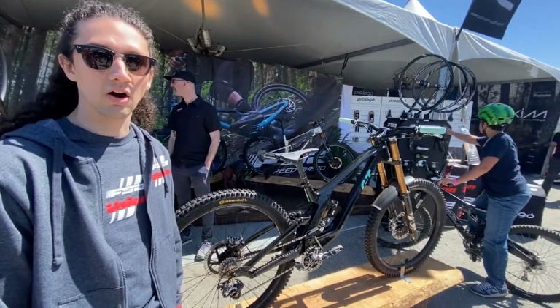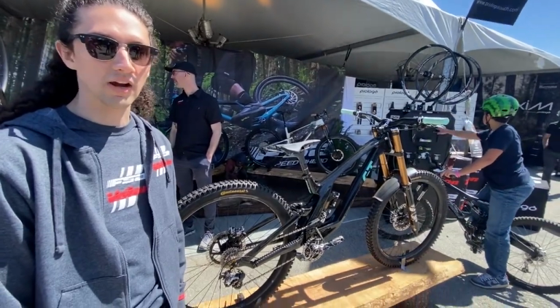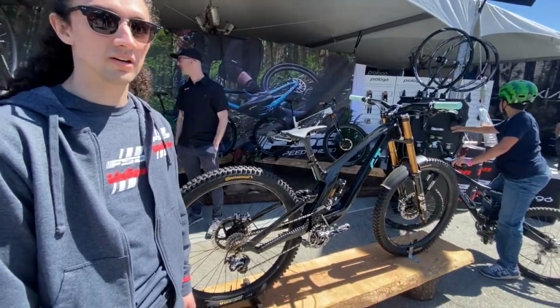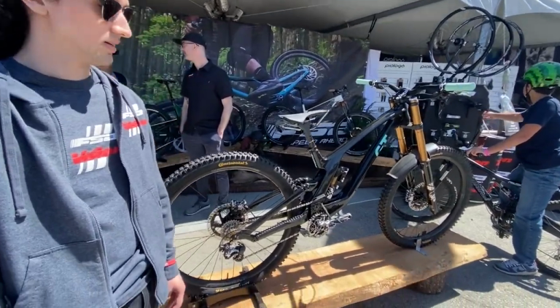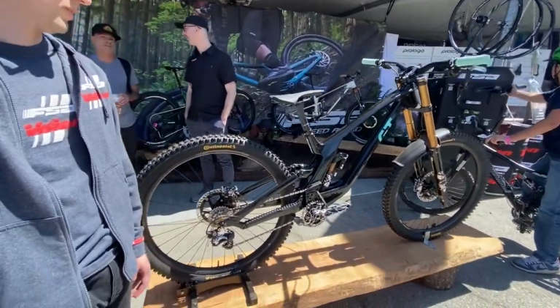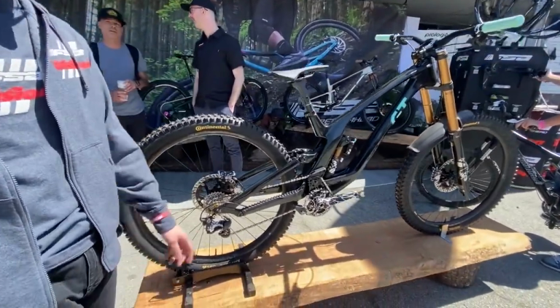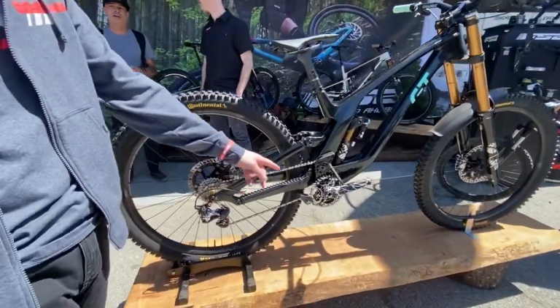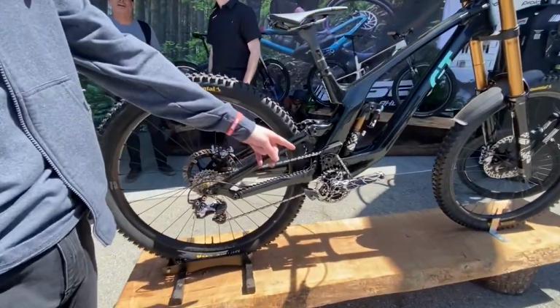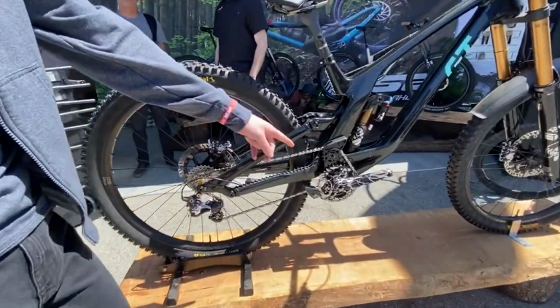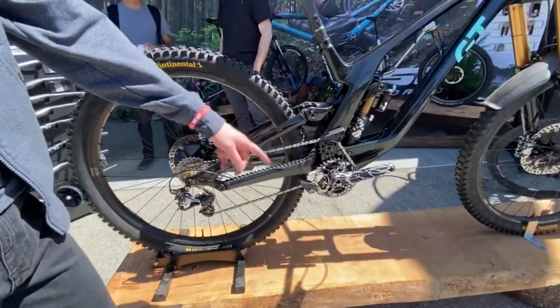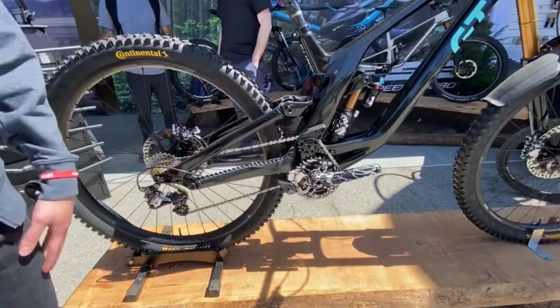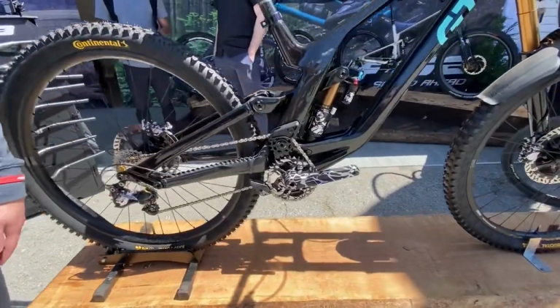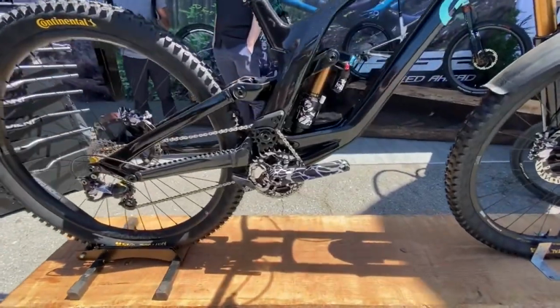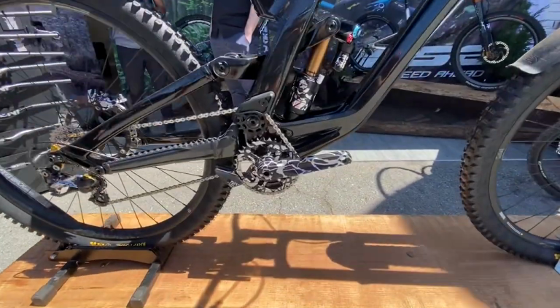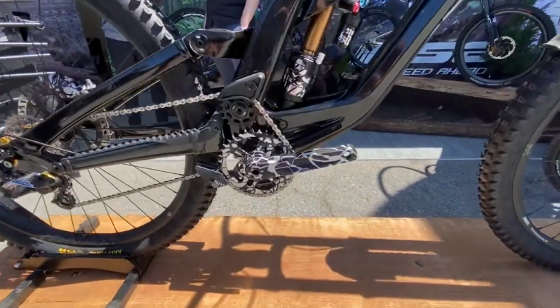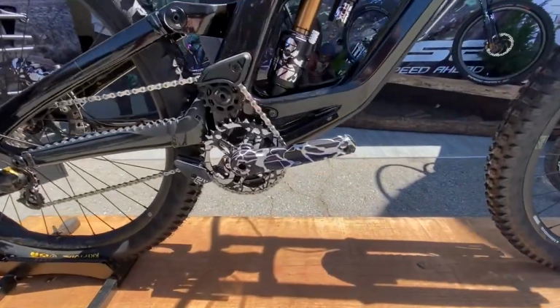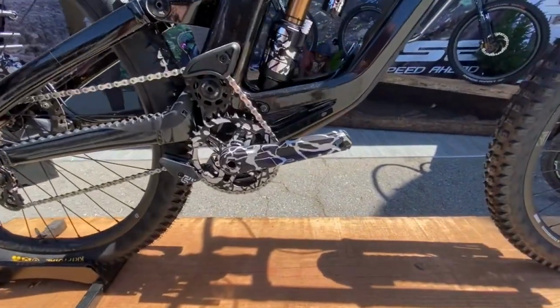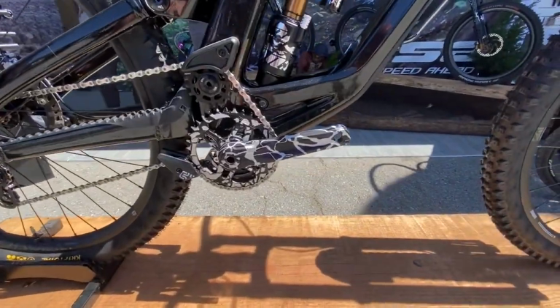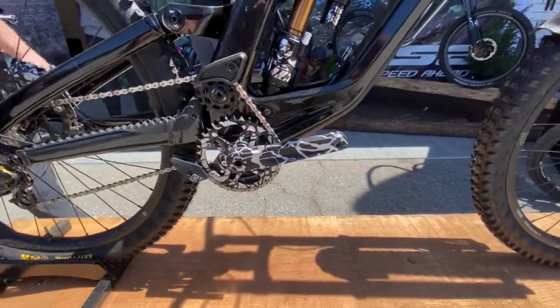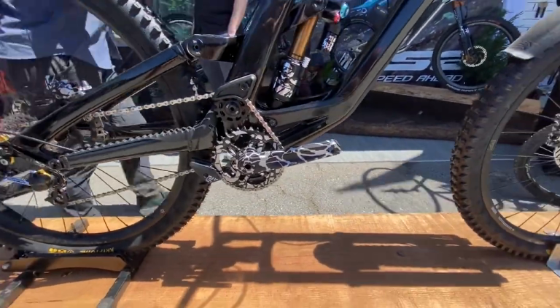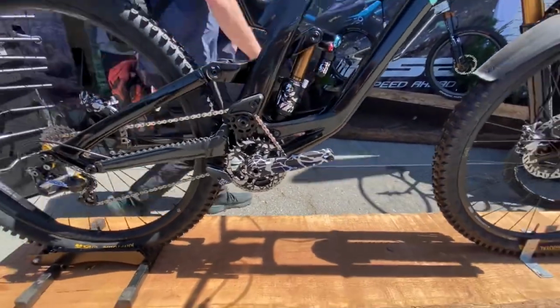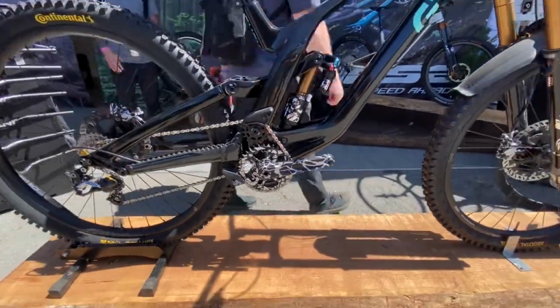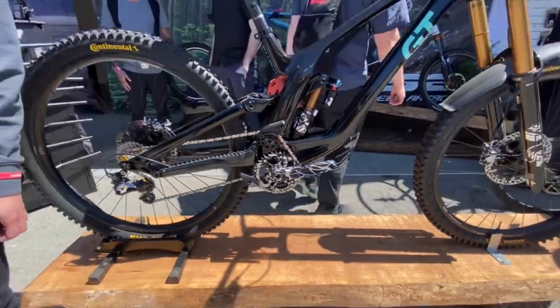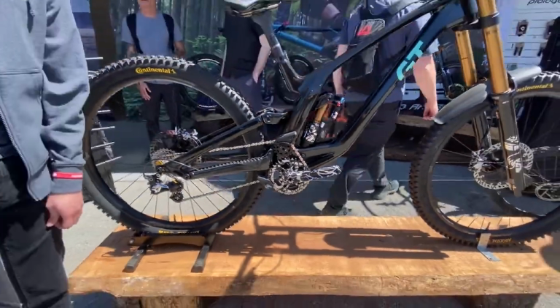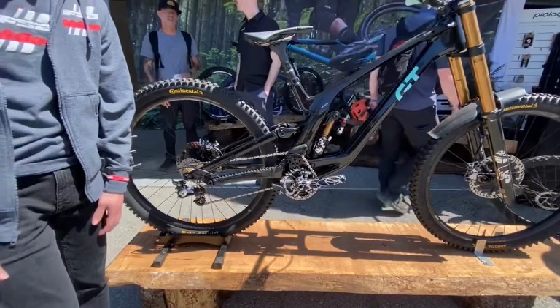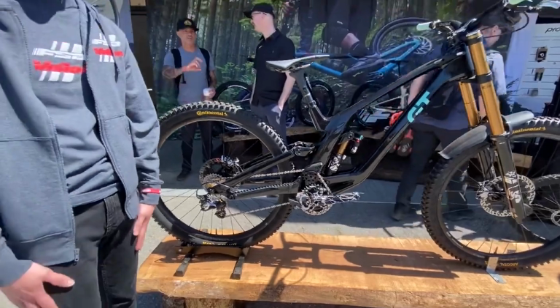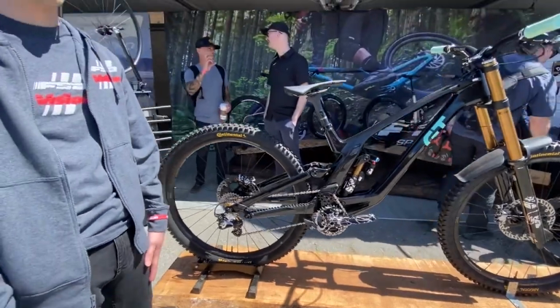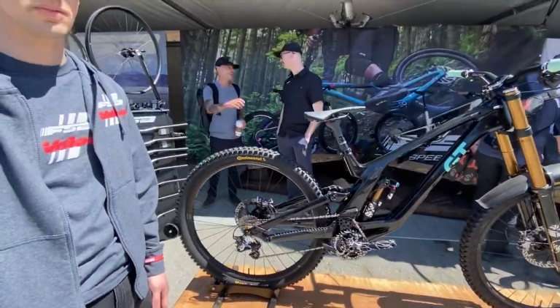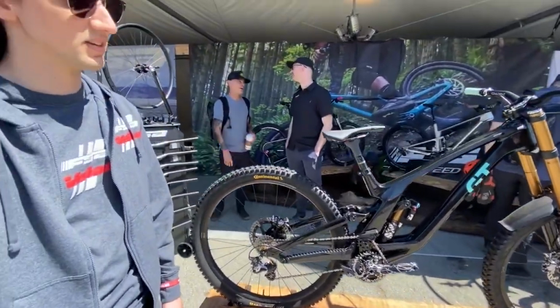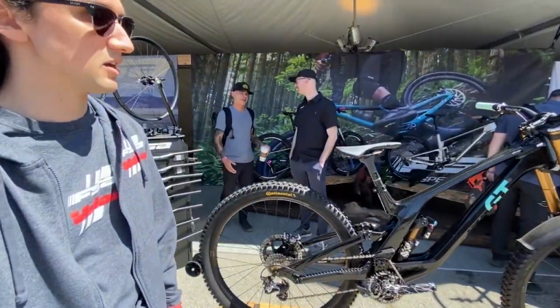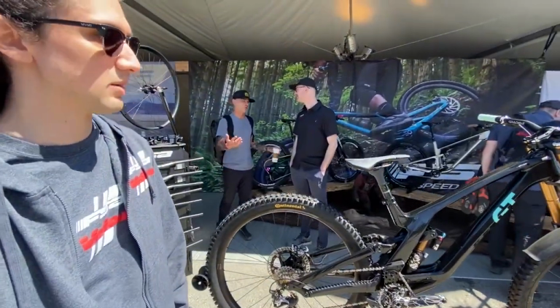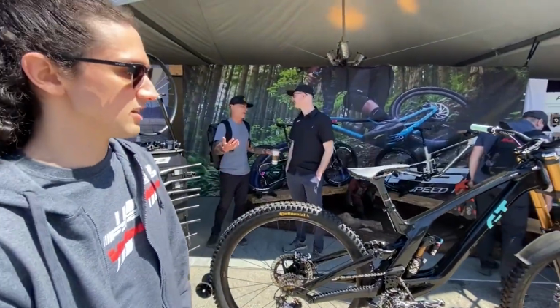You've also got a Gradient crankset, which is a high-end alloy crankset — also a good all-arounder for enduro and downhill. It'll stand up to pretty much anything.